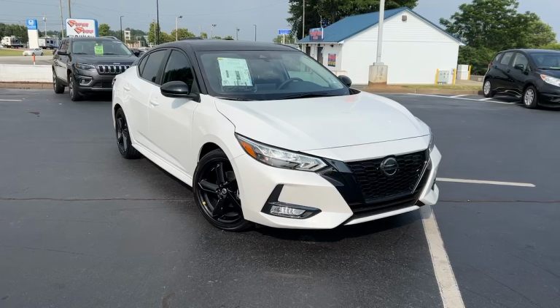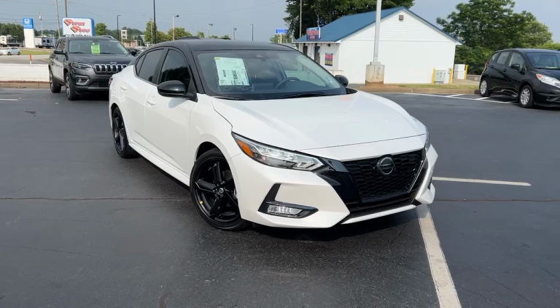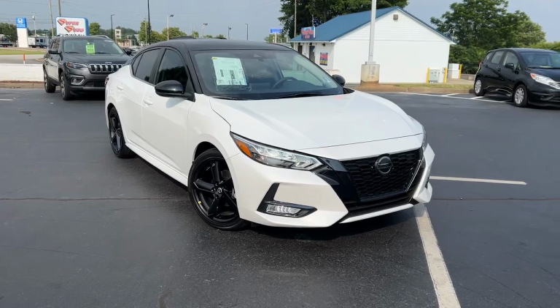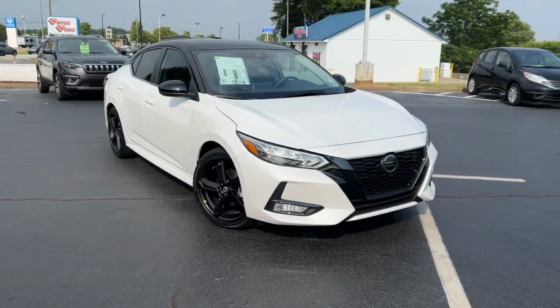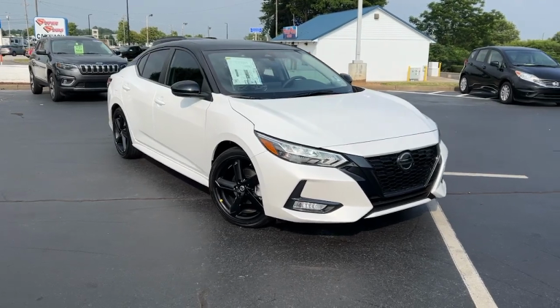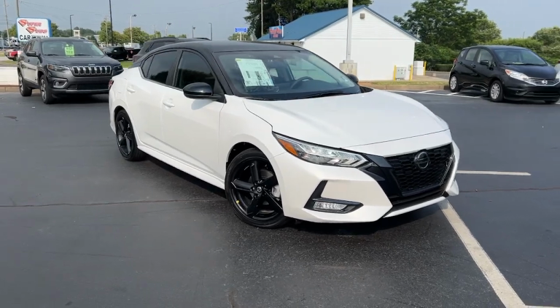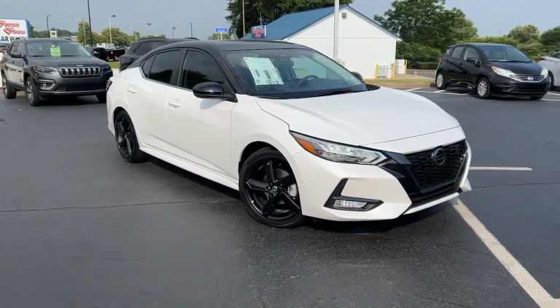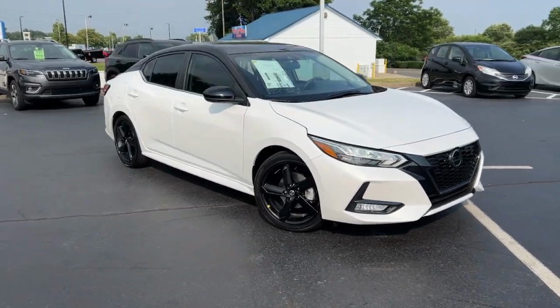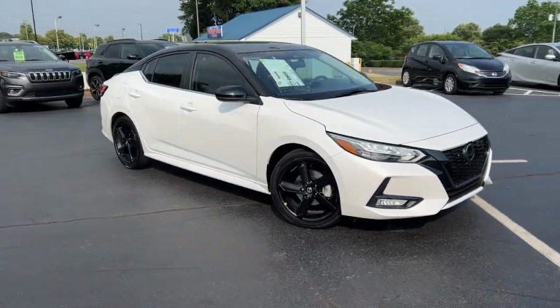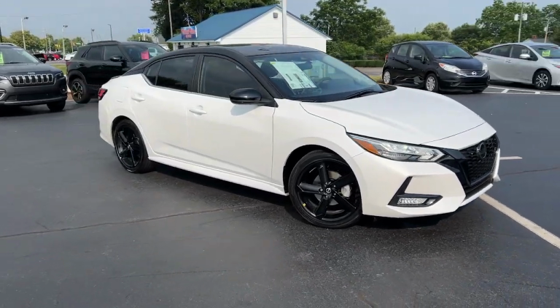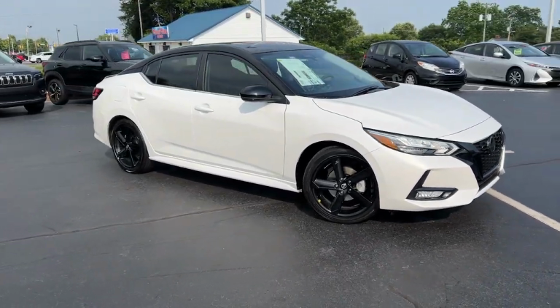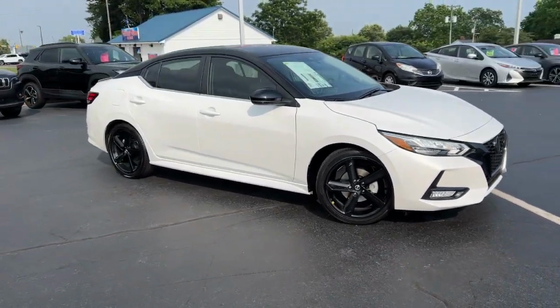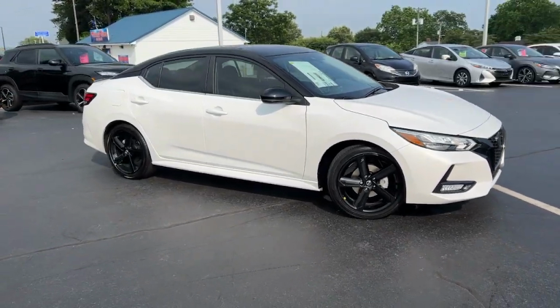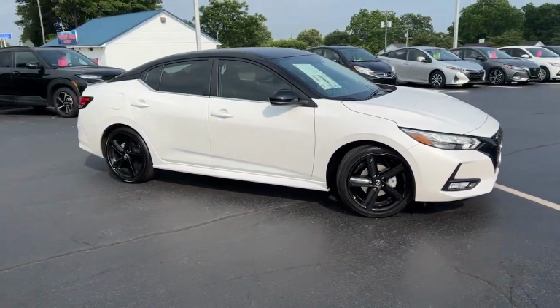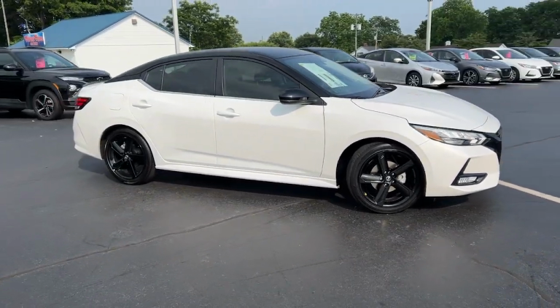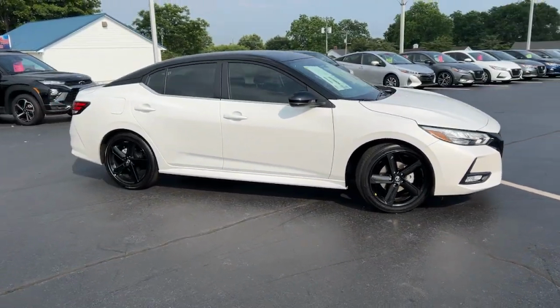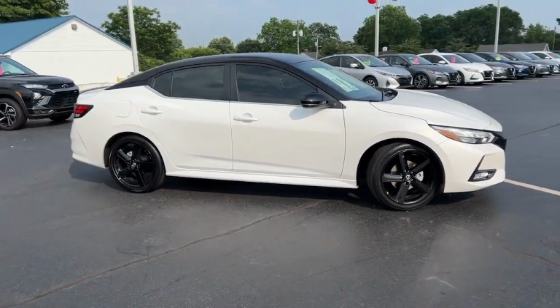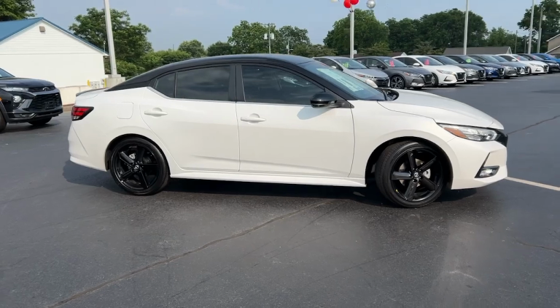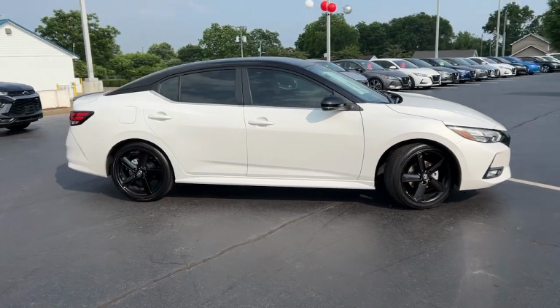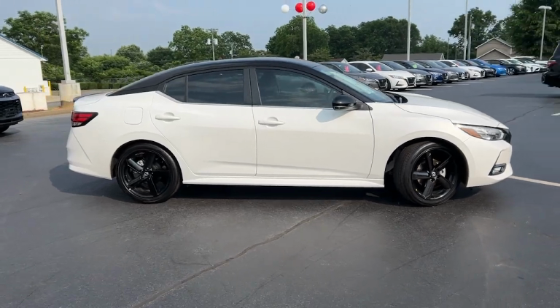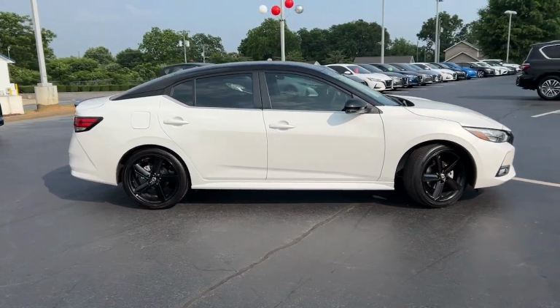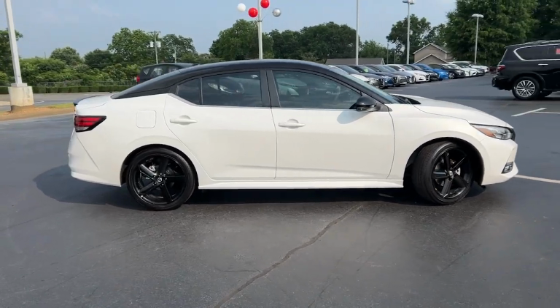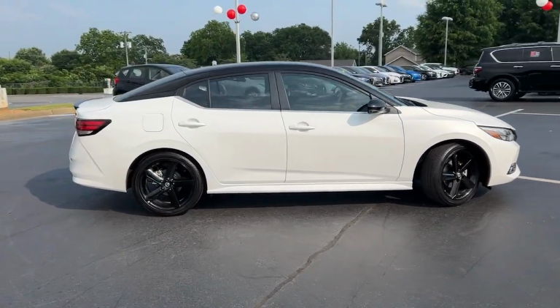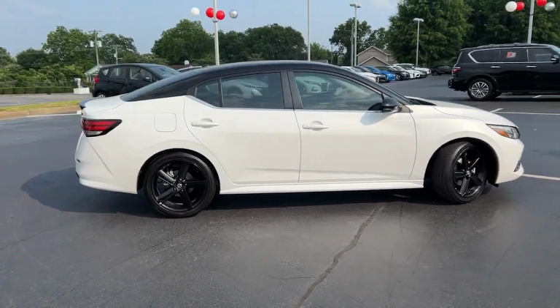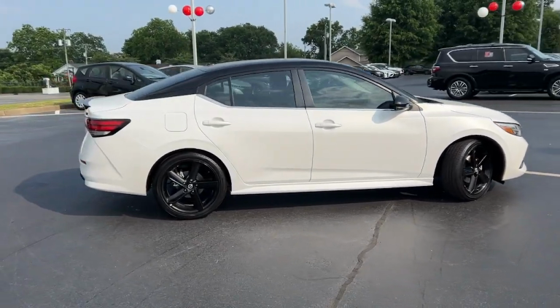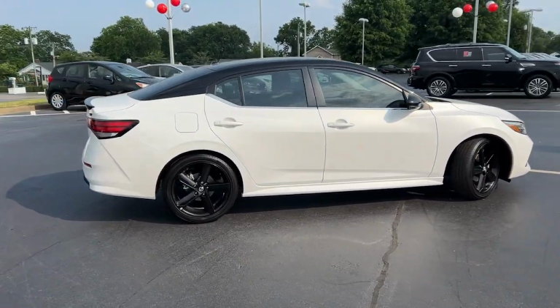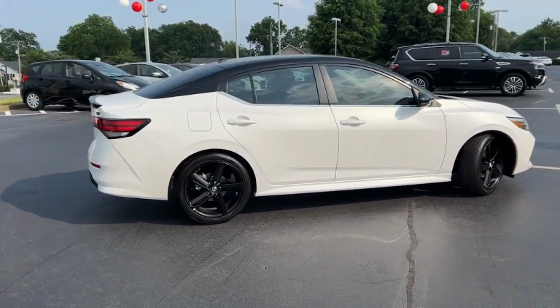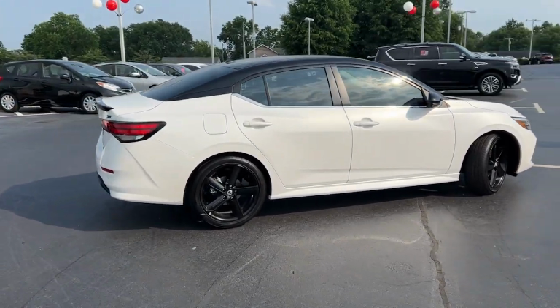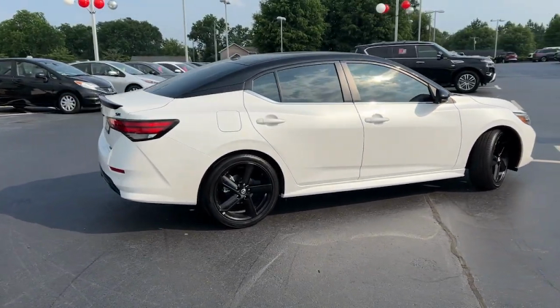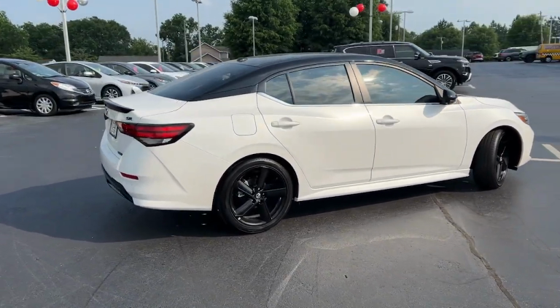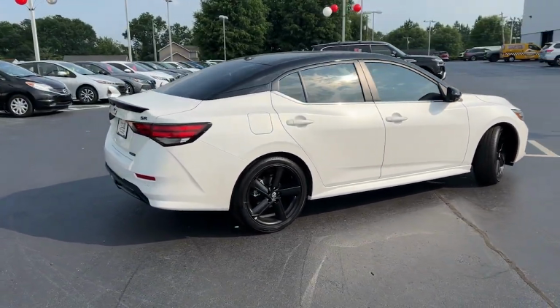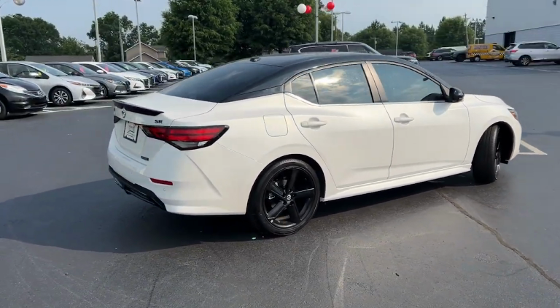Here is a wonderful 2023 Nissan Sentra. Comfort, convenience, safety, and fun are all yours in the sleek and spirited Sentra.